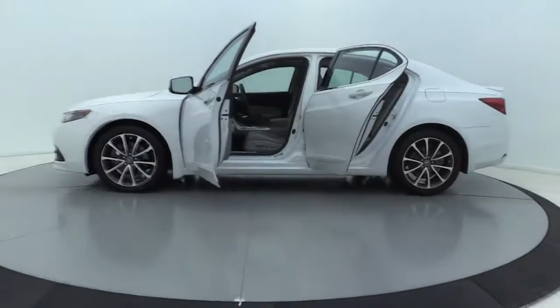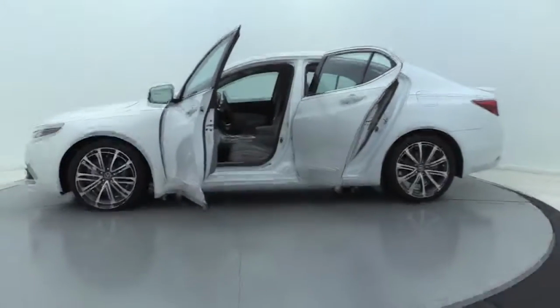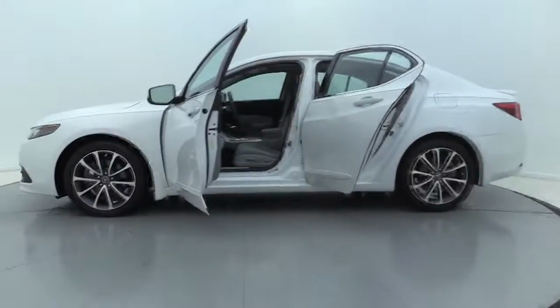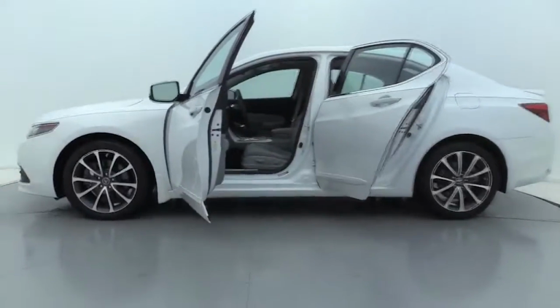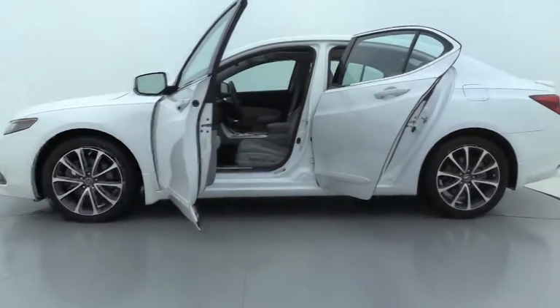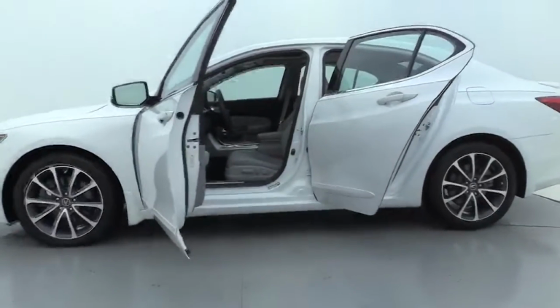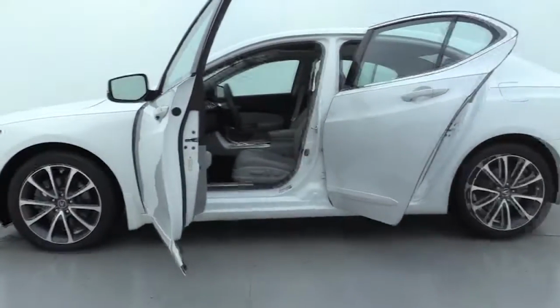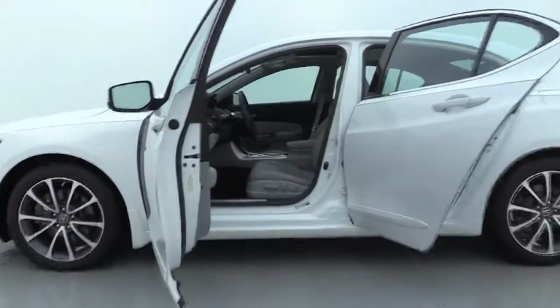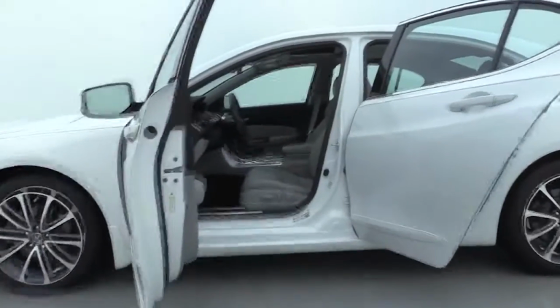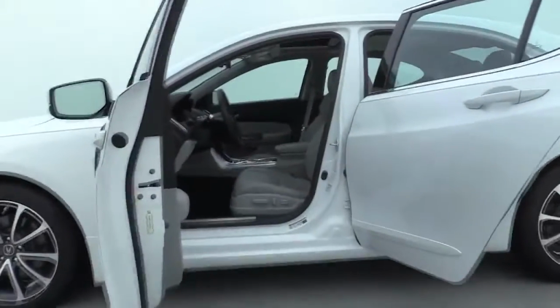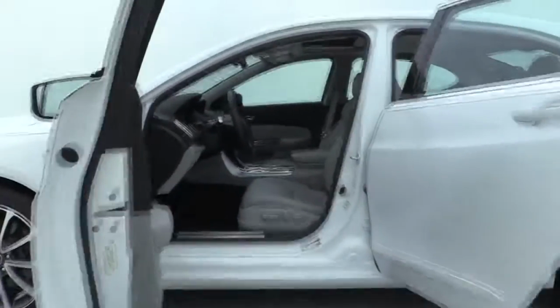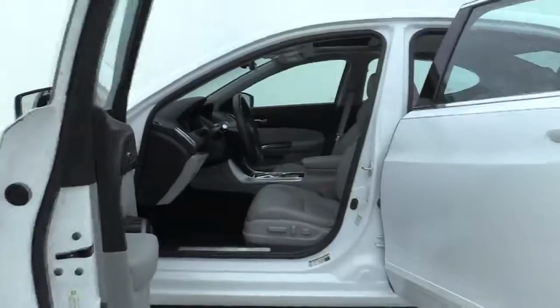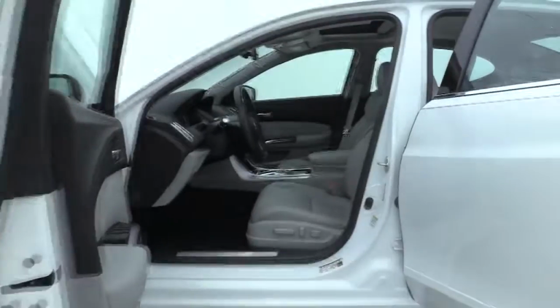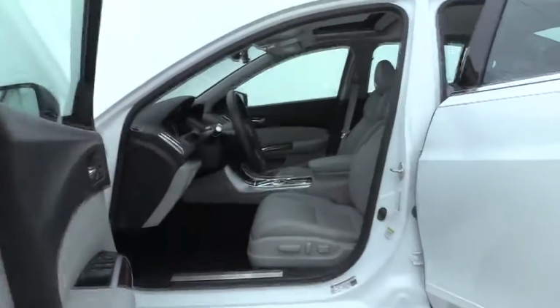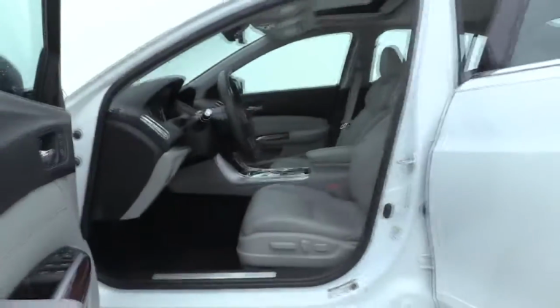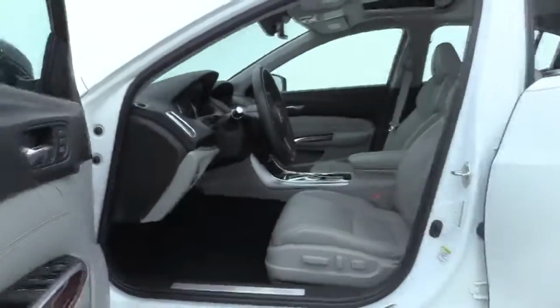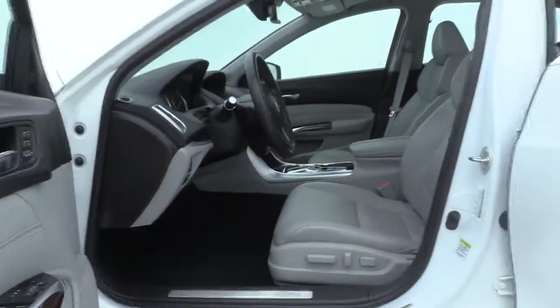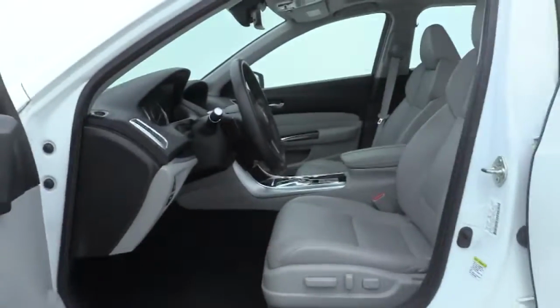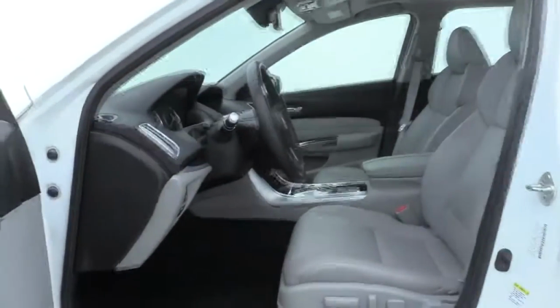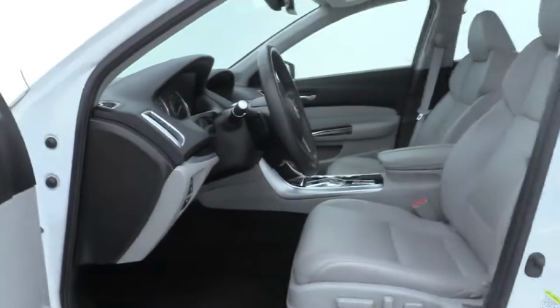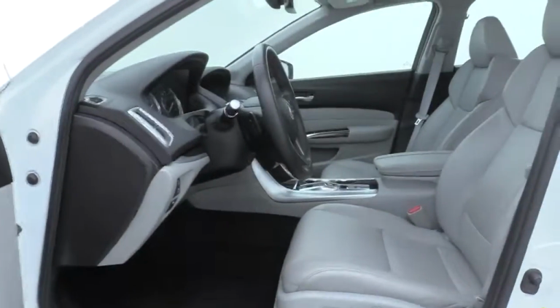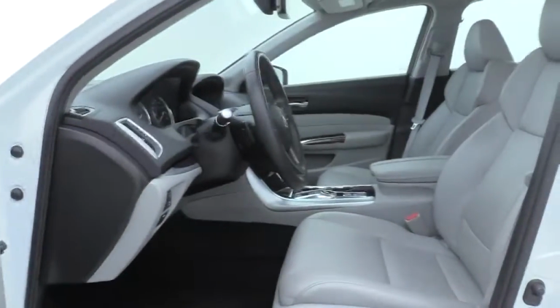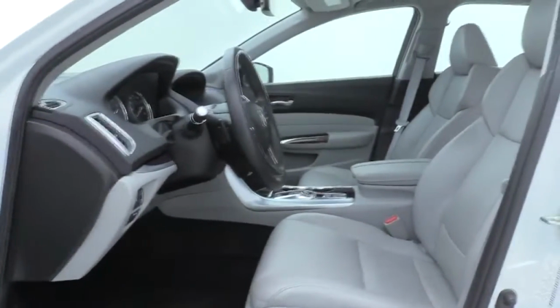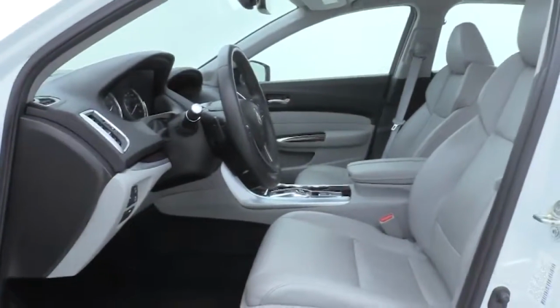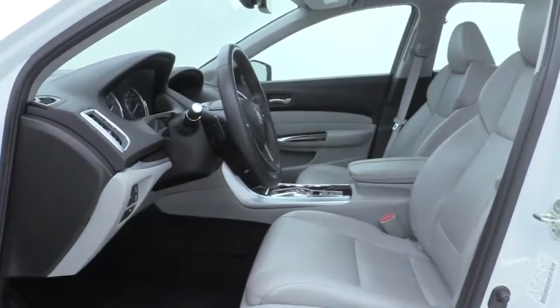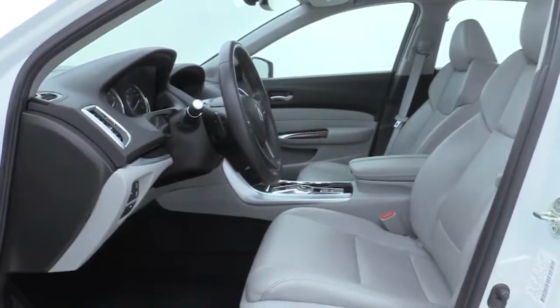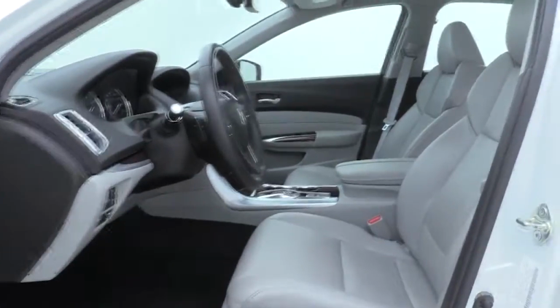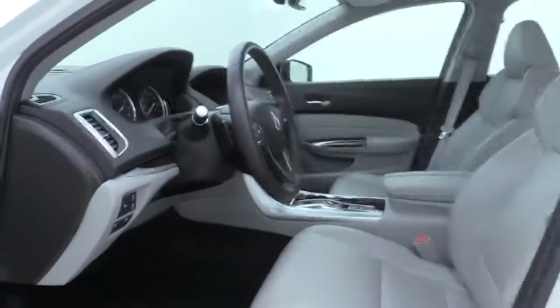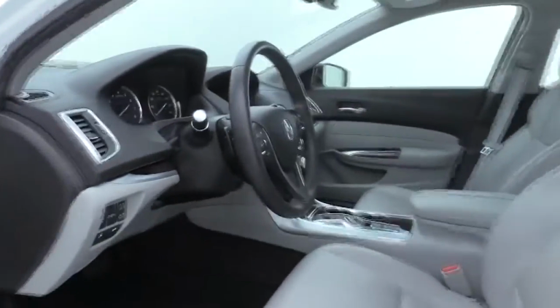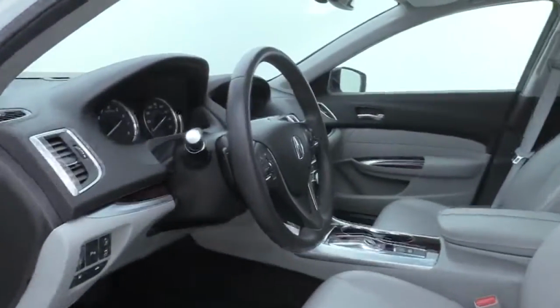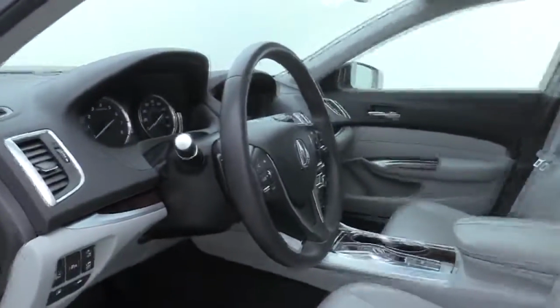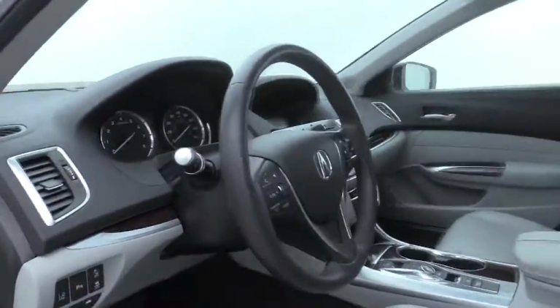Here are some of this vehicle's great options: premium wheels, traction control, heated seats, power passenger seat, navigation system, remote start, dual airbags, leather-wrapped steering wheel, Bluetooth, and power steering.